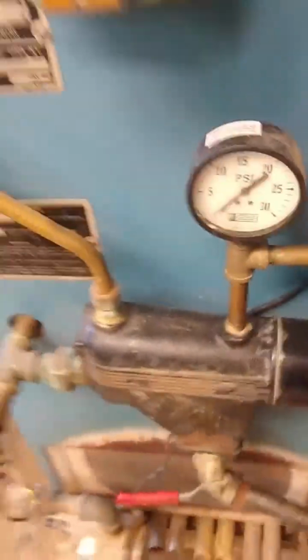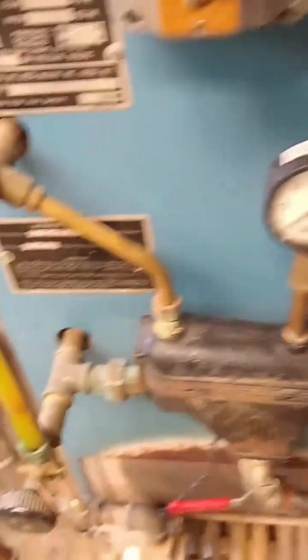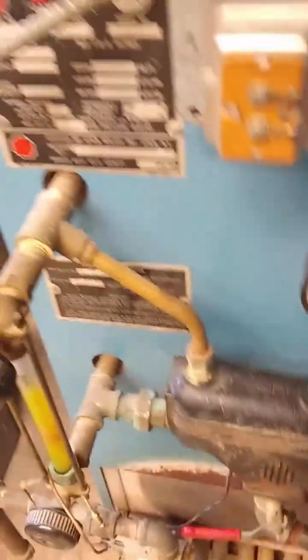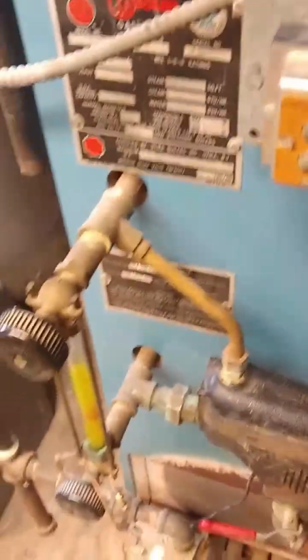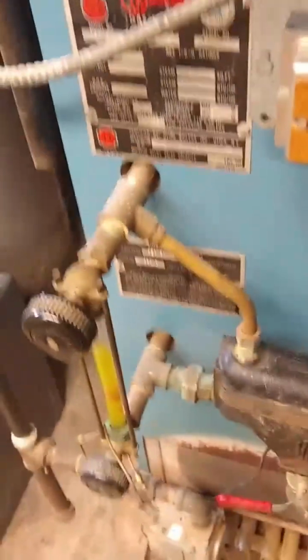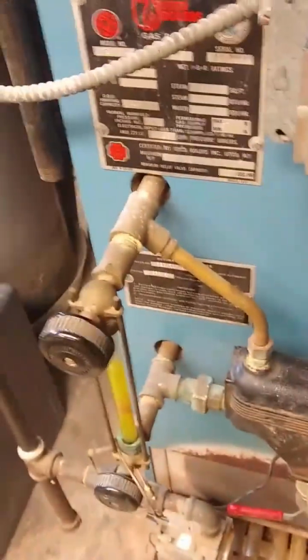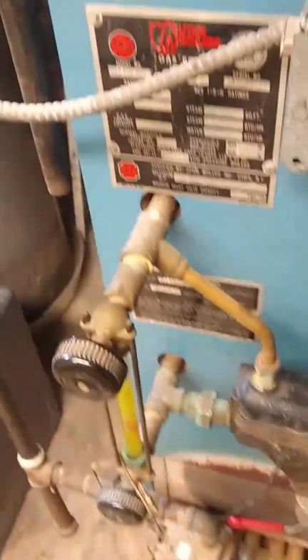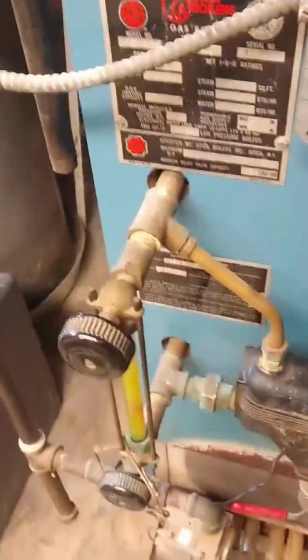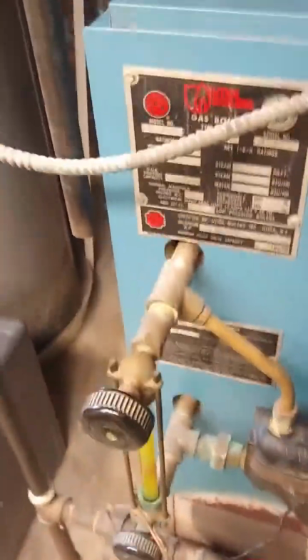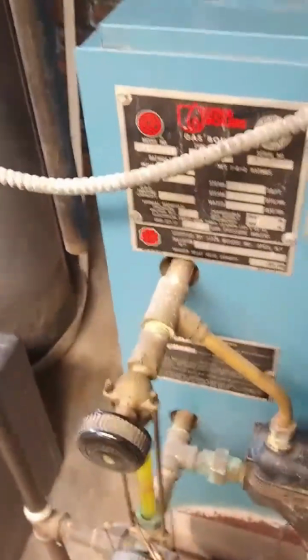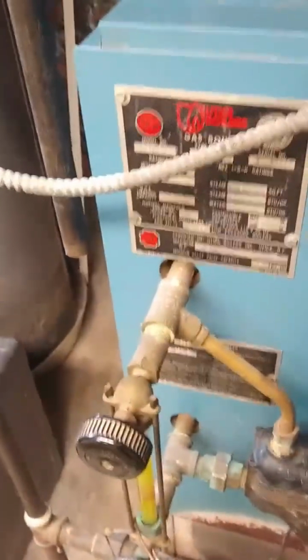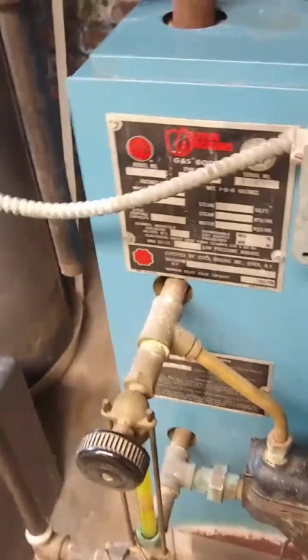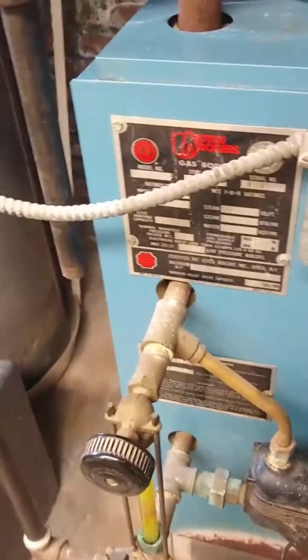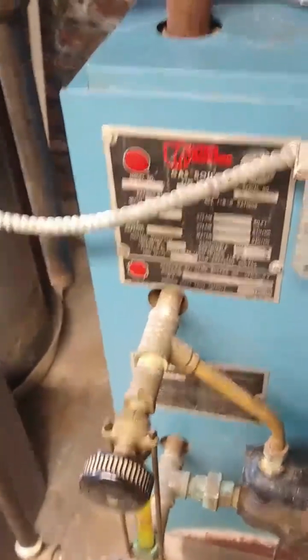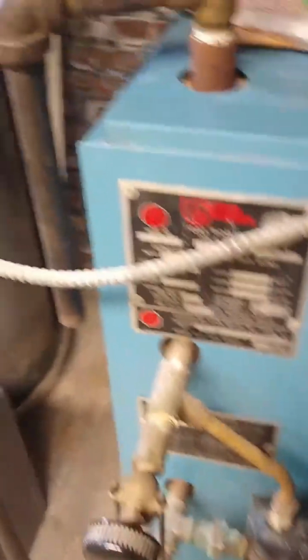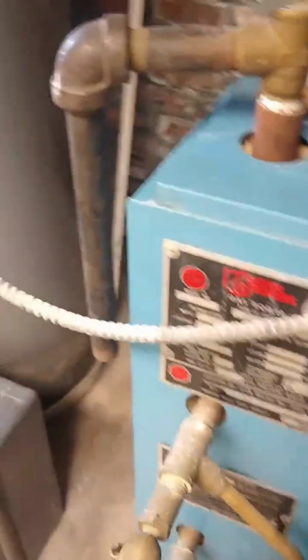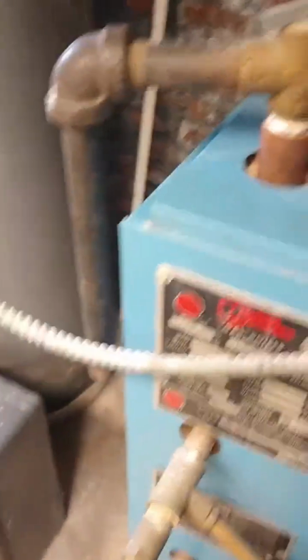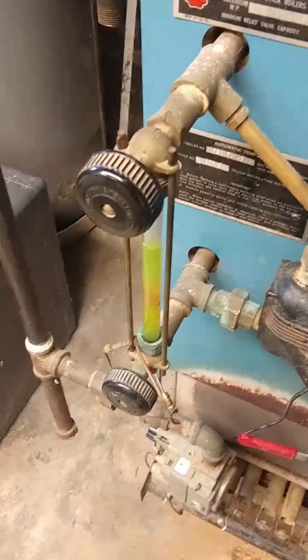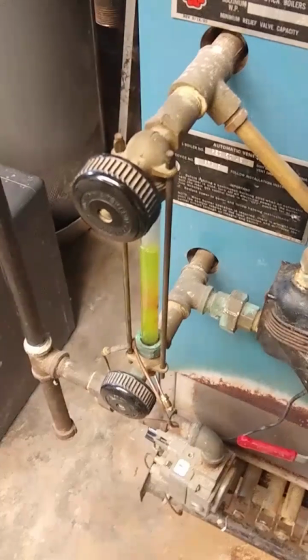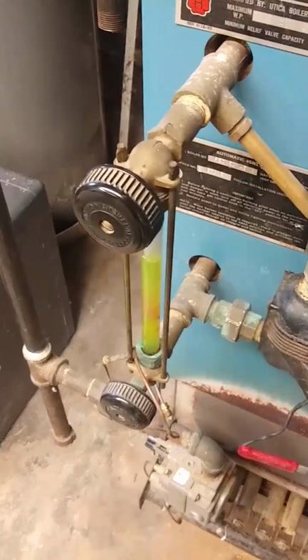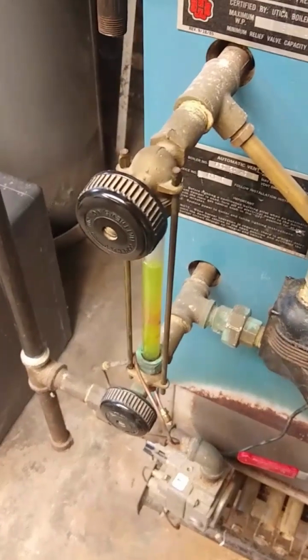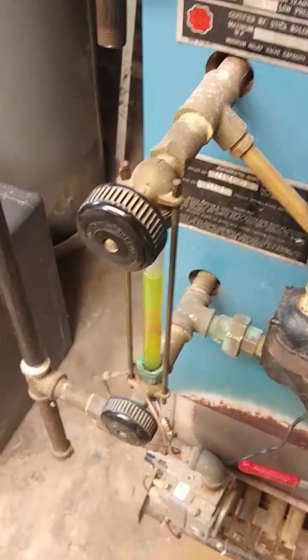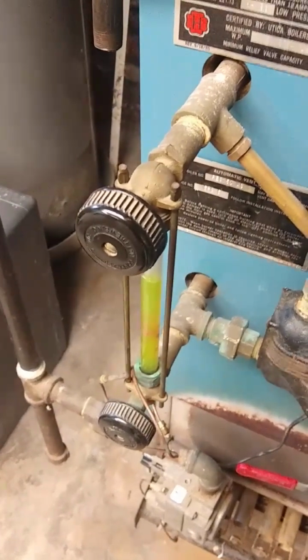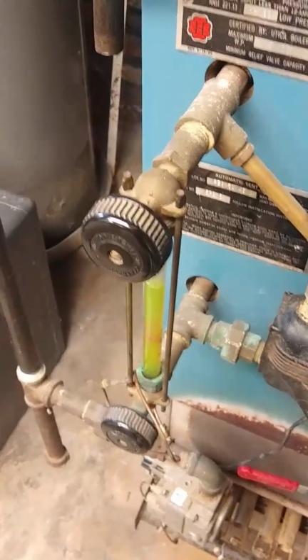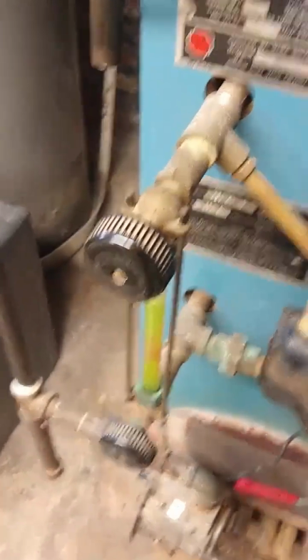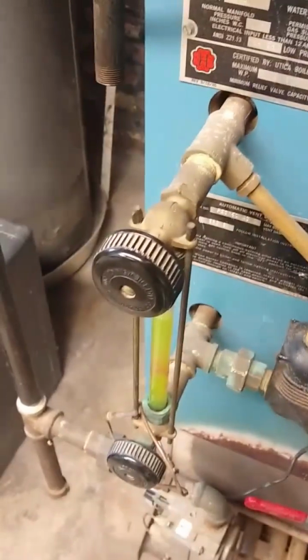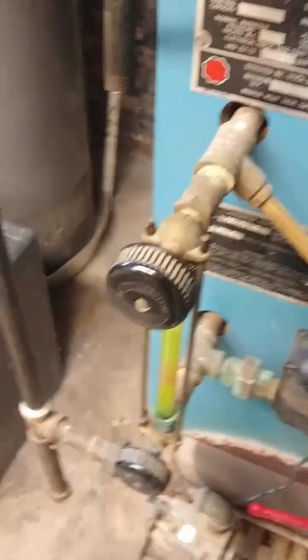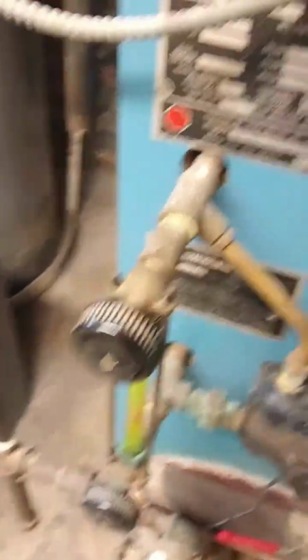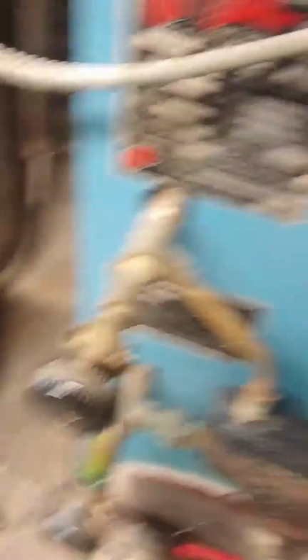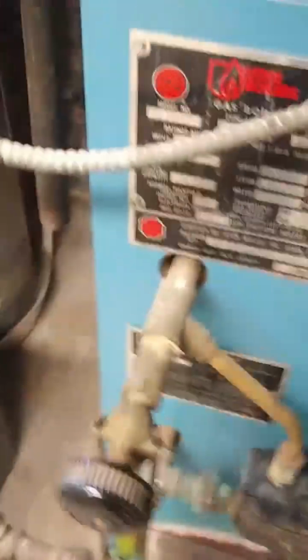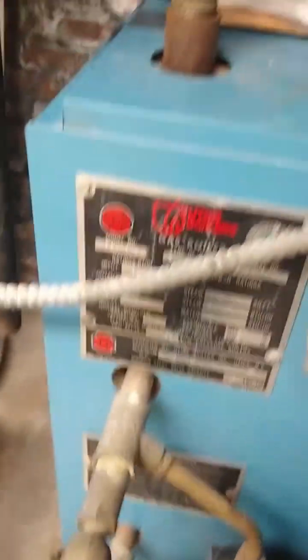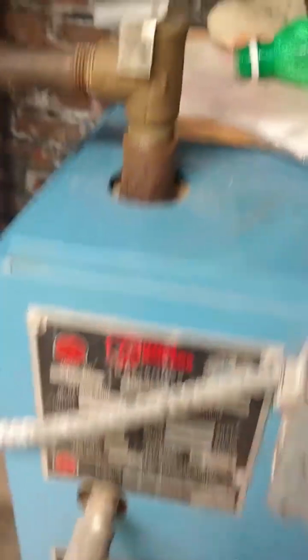Periodically, if that water turns red in the sight glass, then what you want to do — when the water in the sight glass turns red — you have to add this additive.